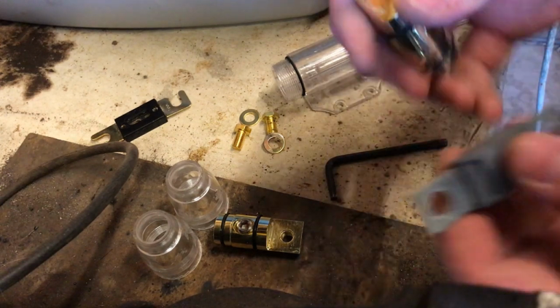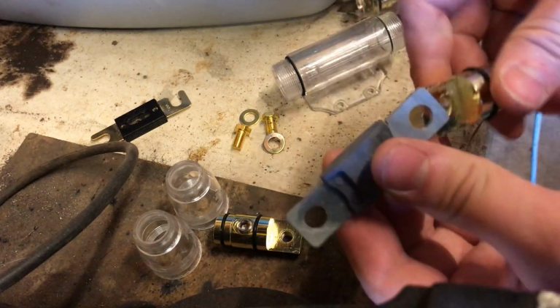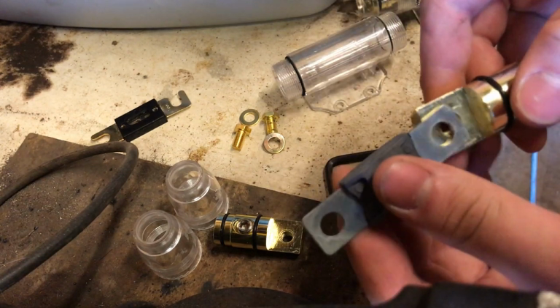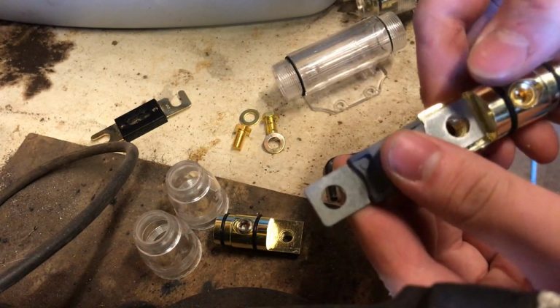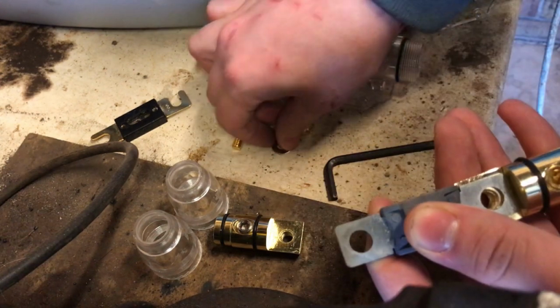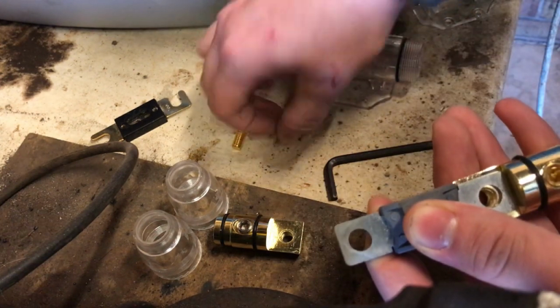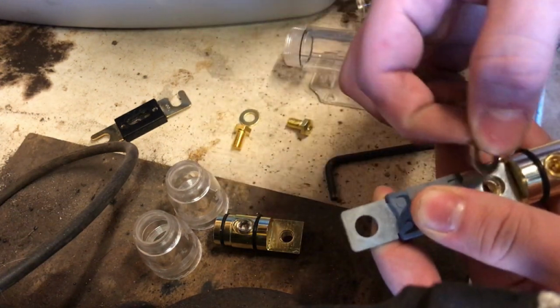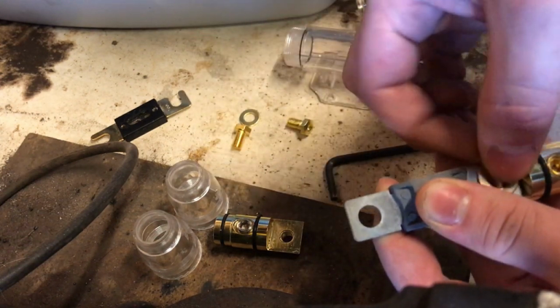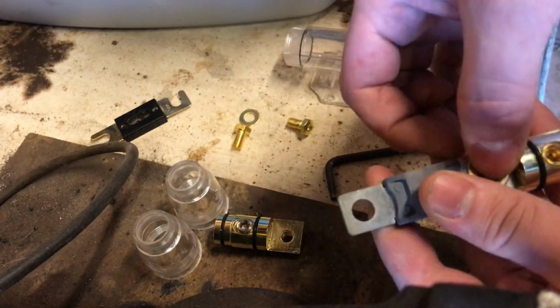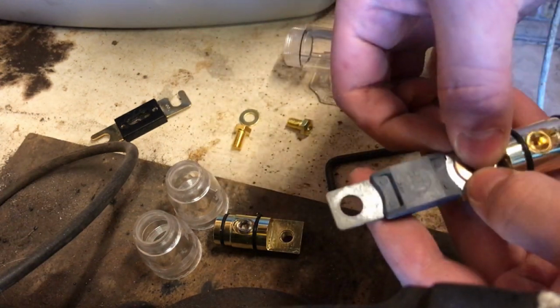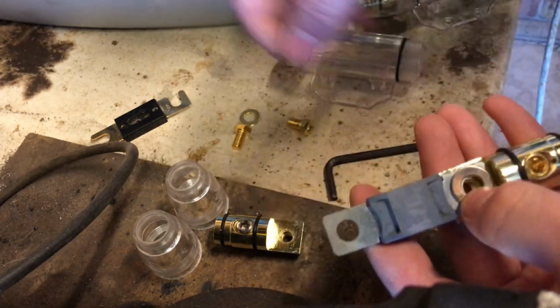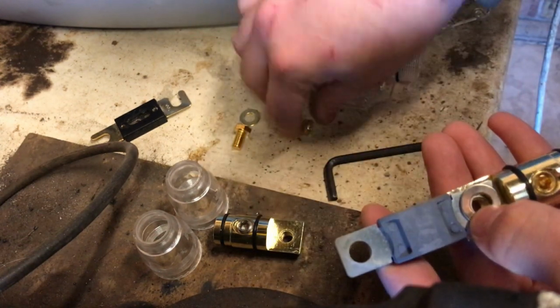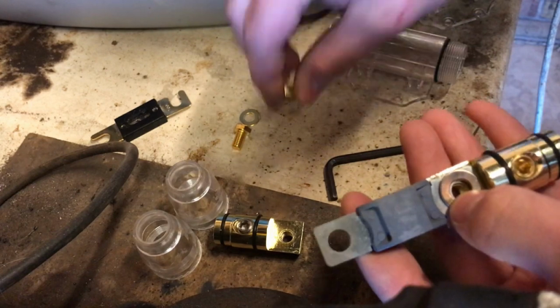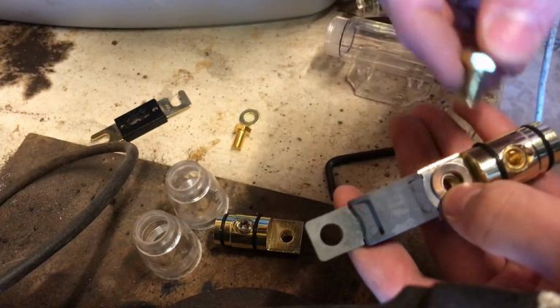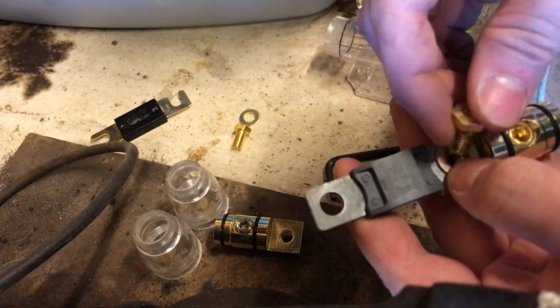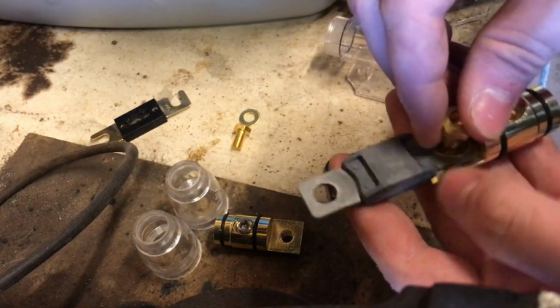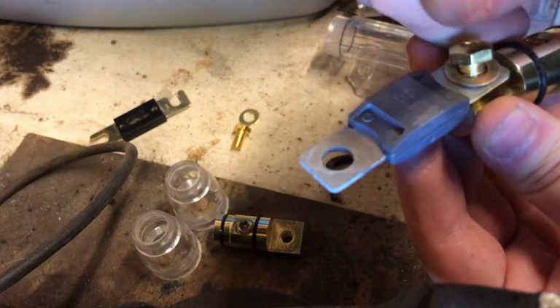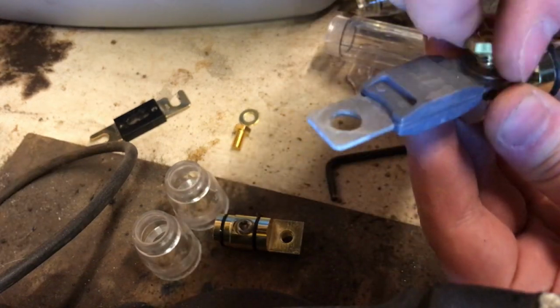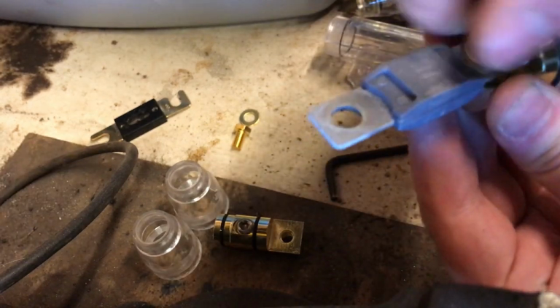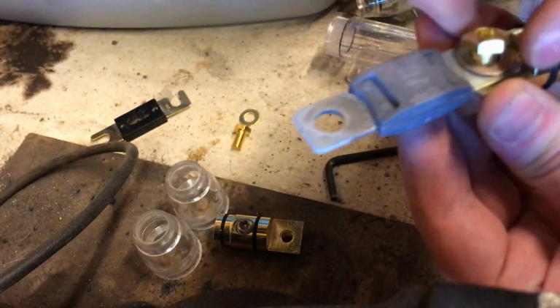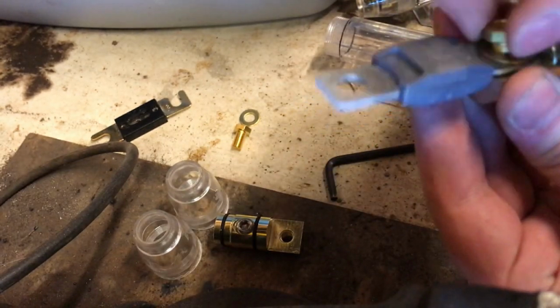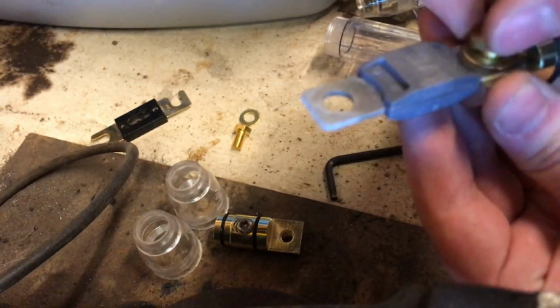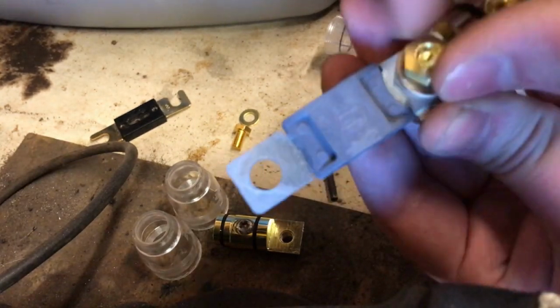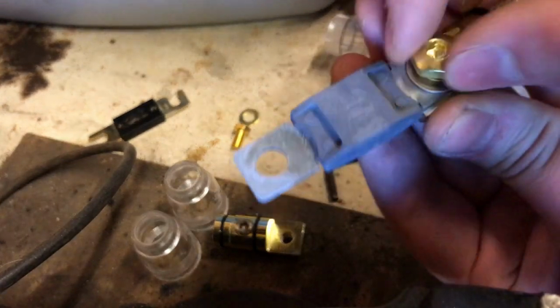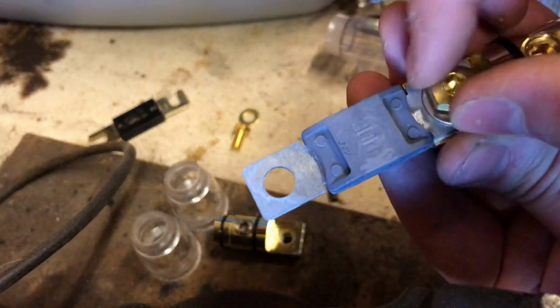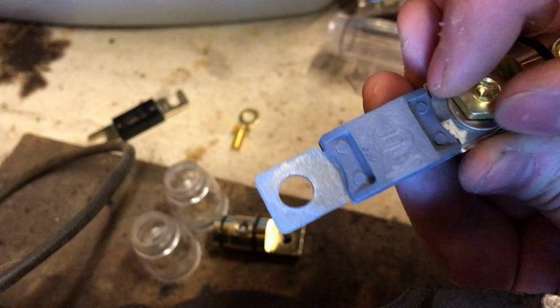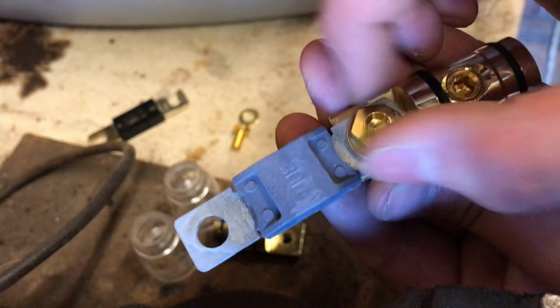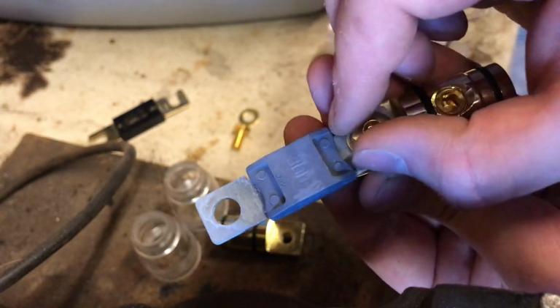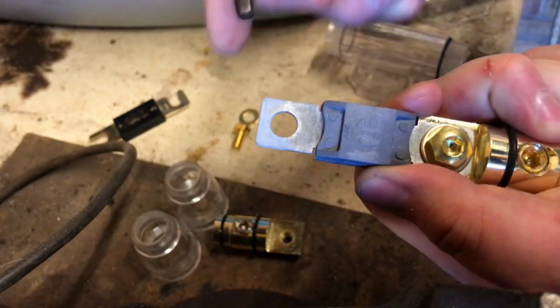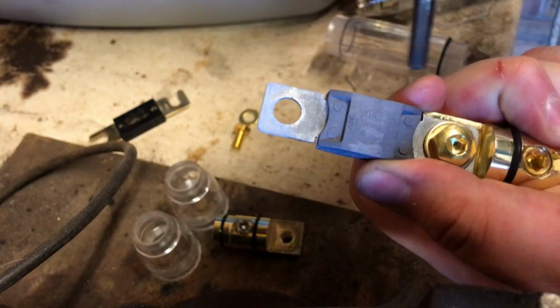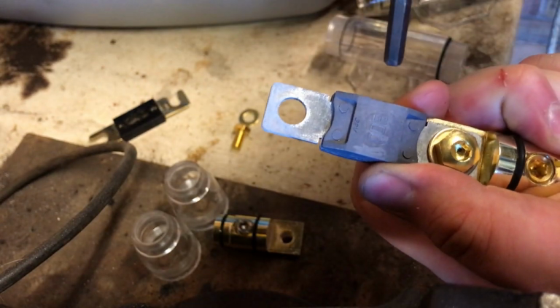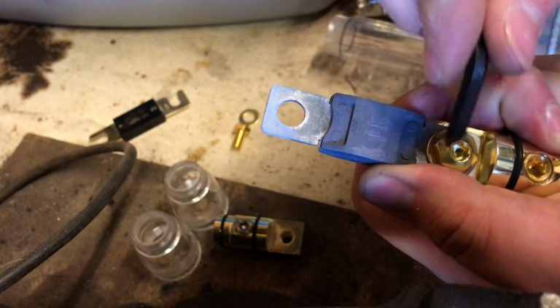Line up with the bolt holes, put the washer back and the bolt back. Do it up by hand first — it's a little bit easier. And then finally tighten it with an allen wrench.